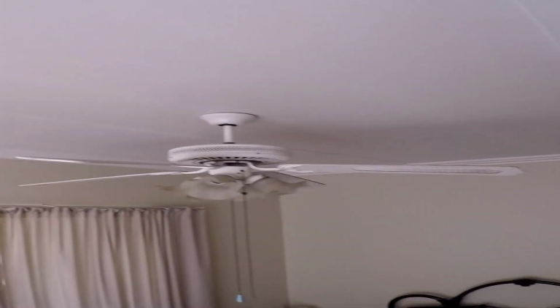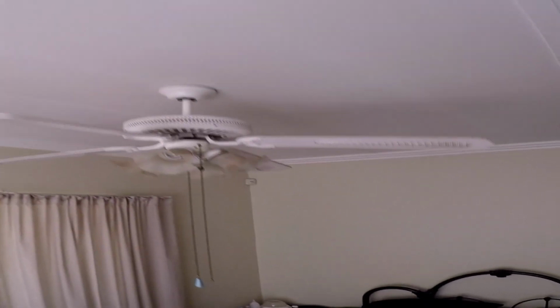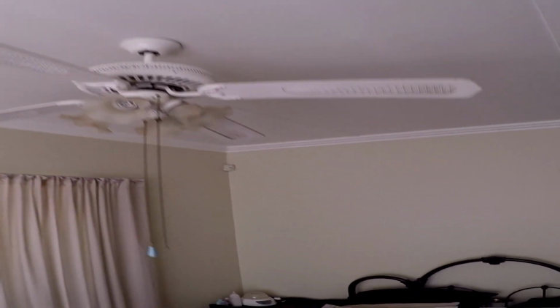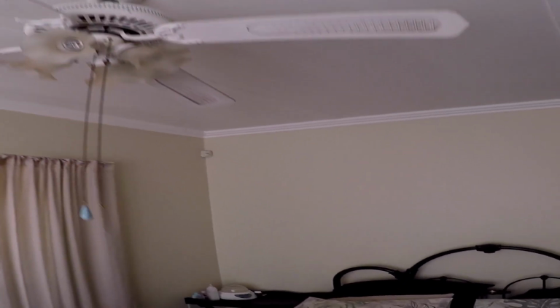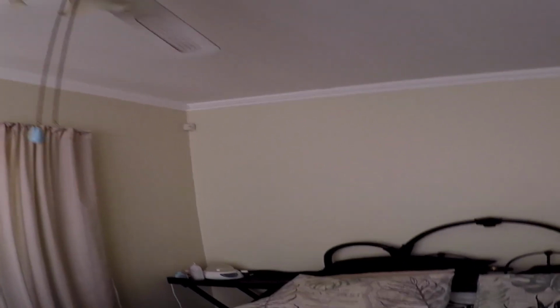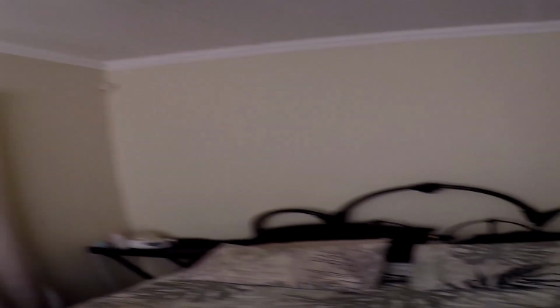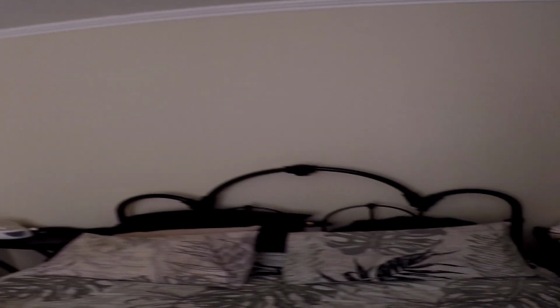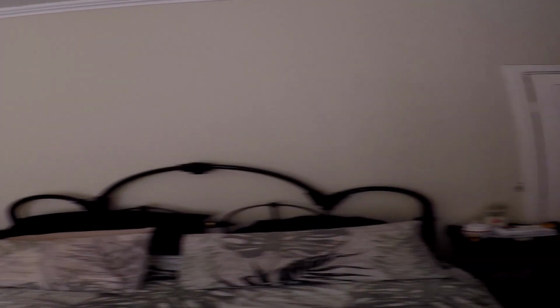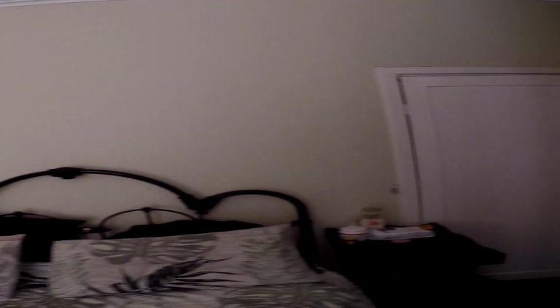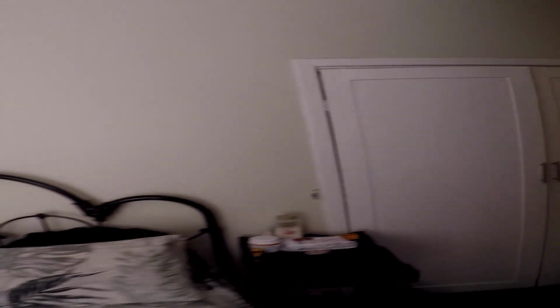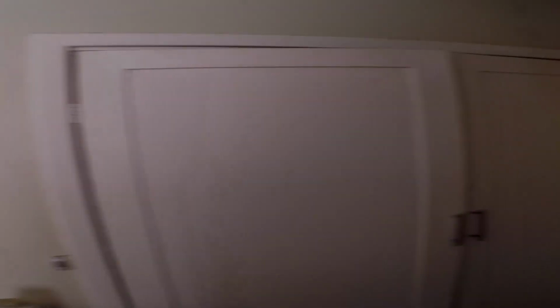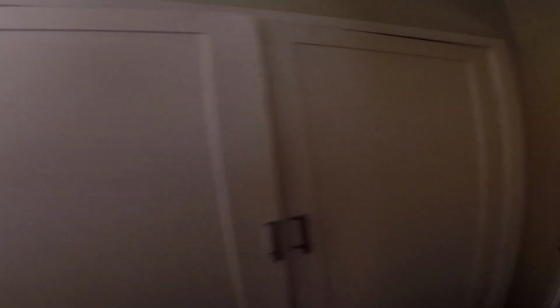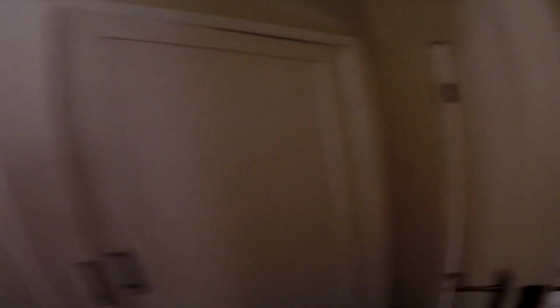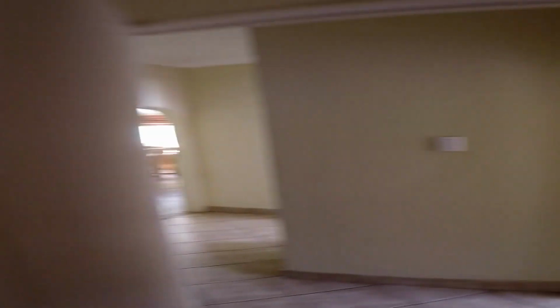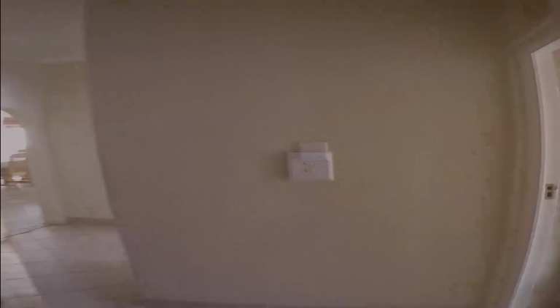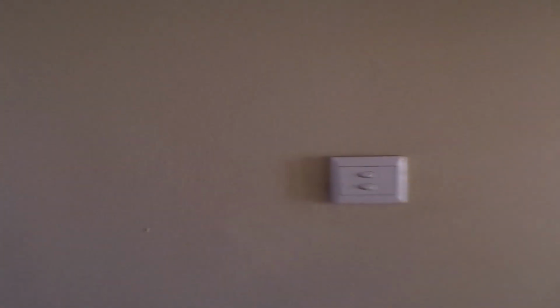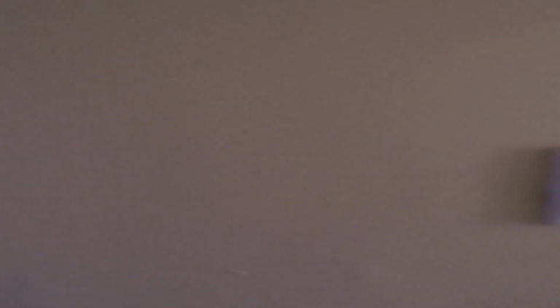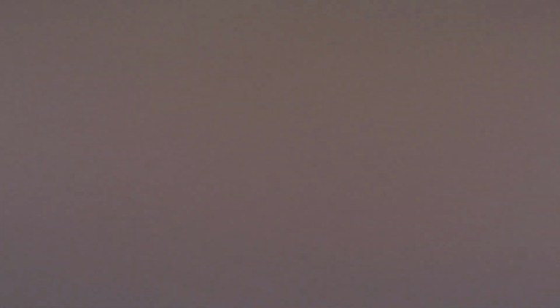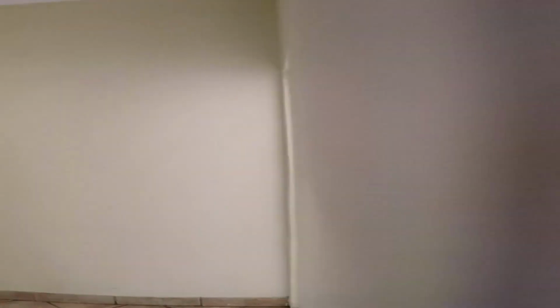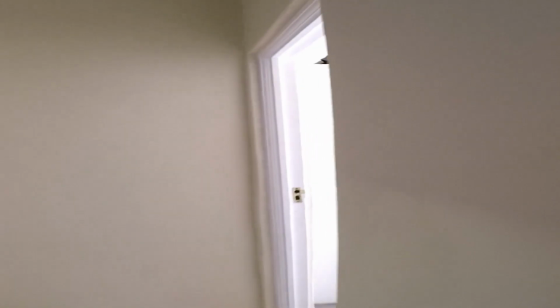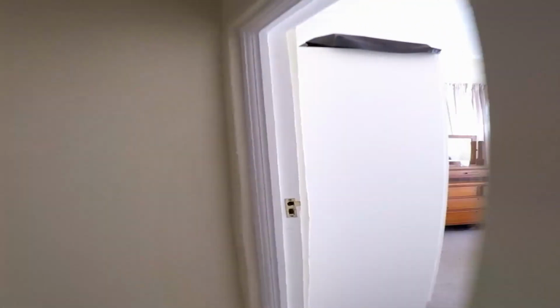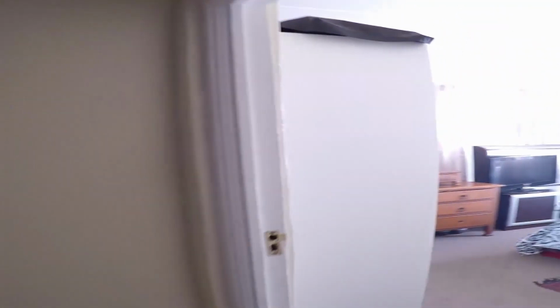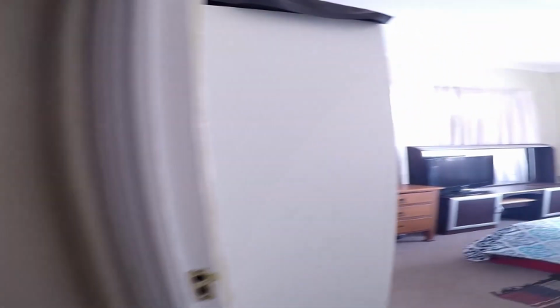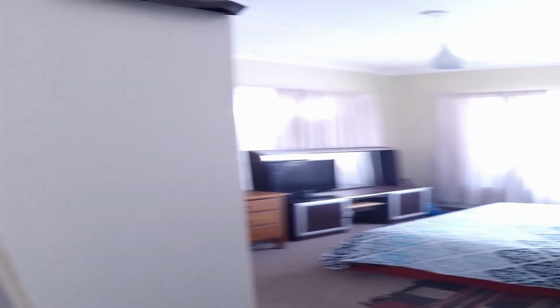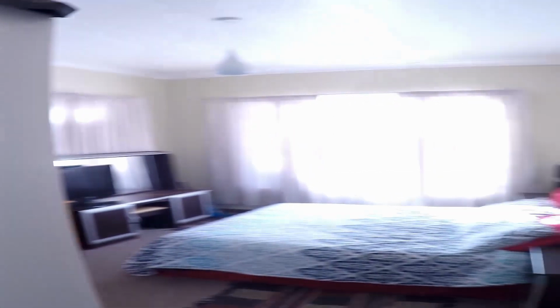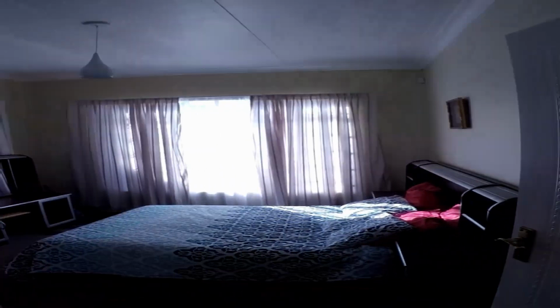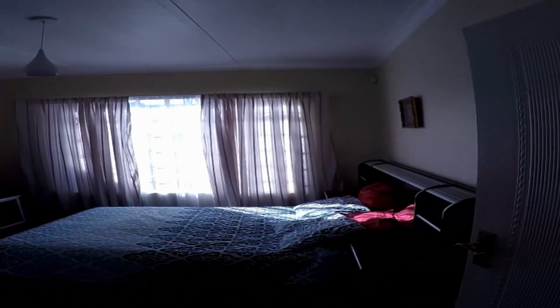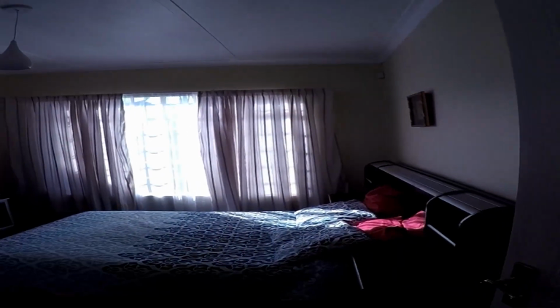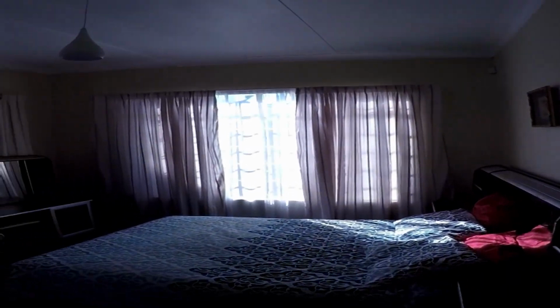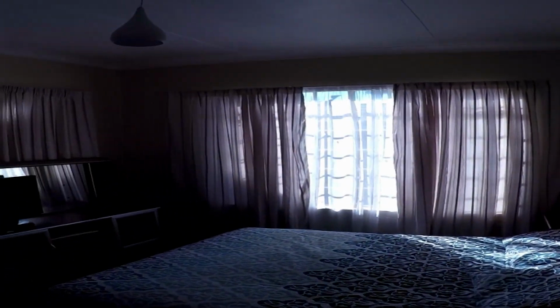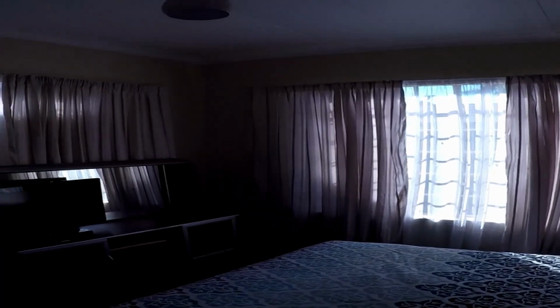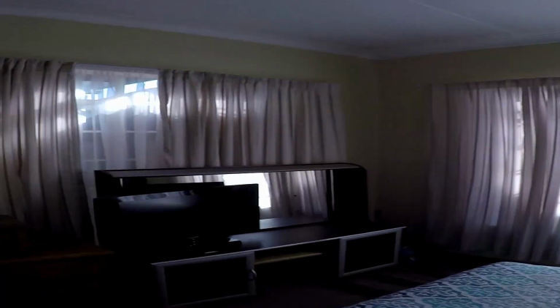There are built-in cupboards and a ceiling fan. Moving to the next room — also a very spacious room with built-in cupboards.